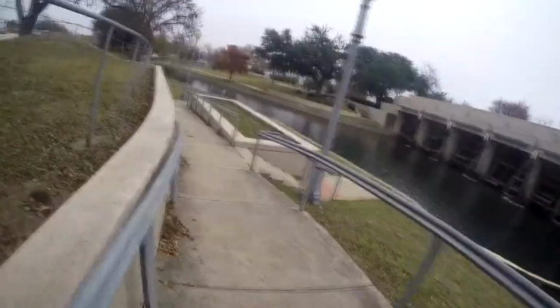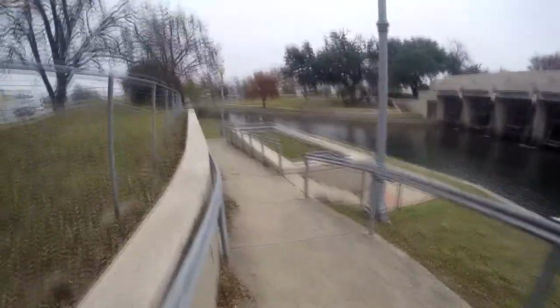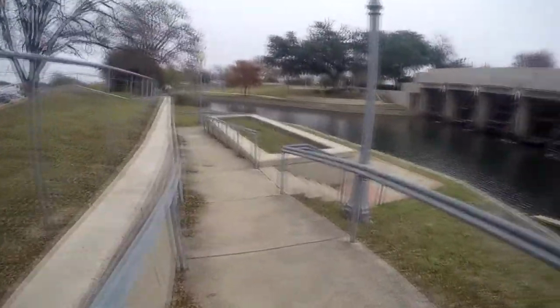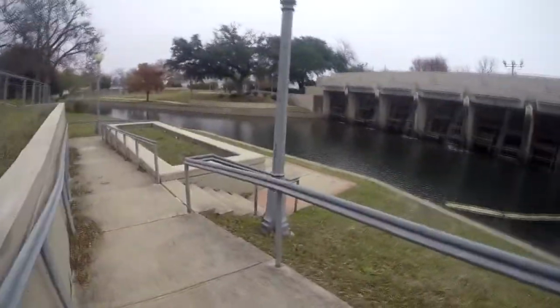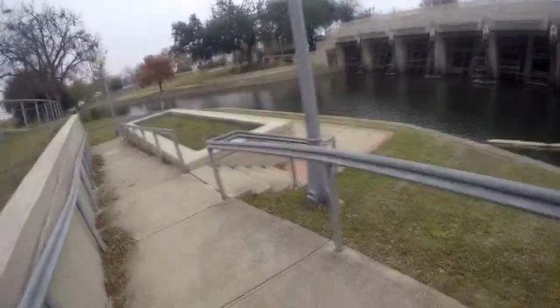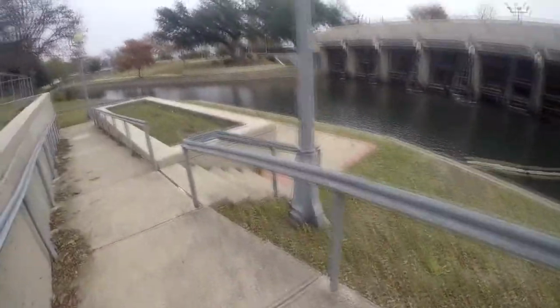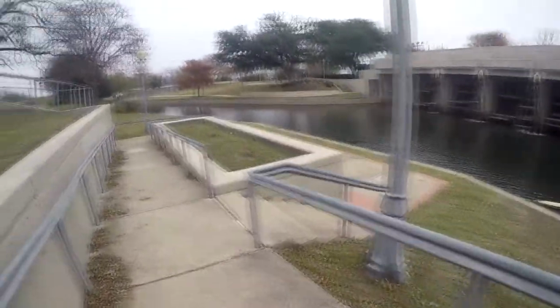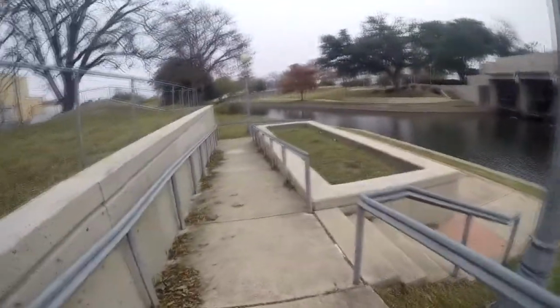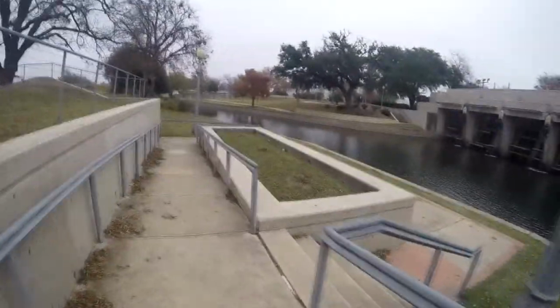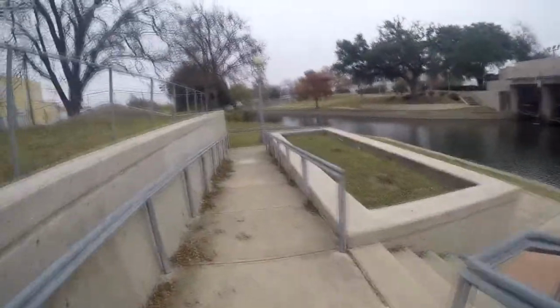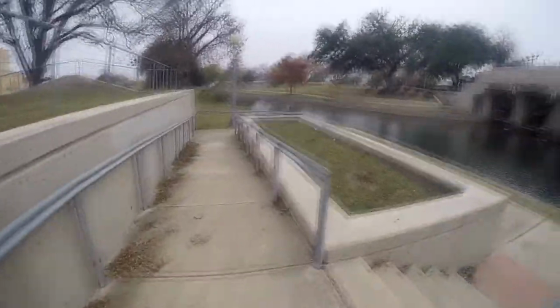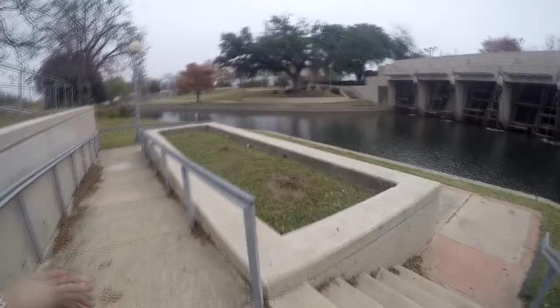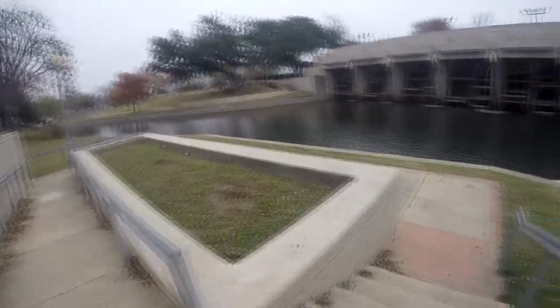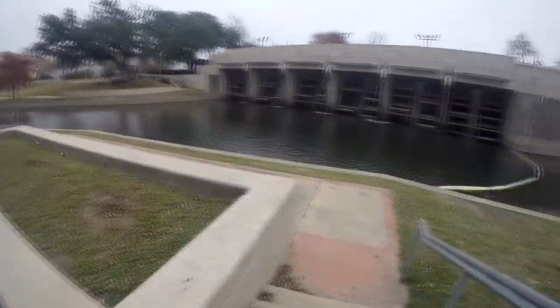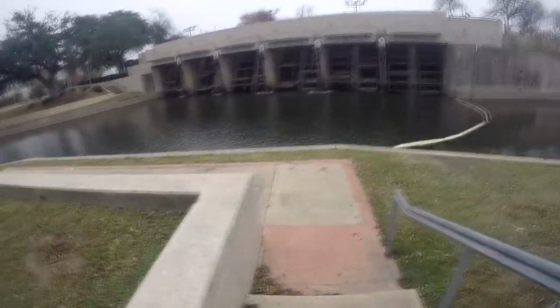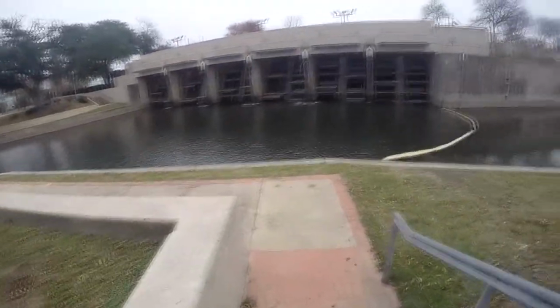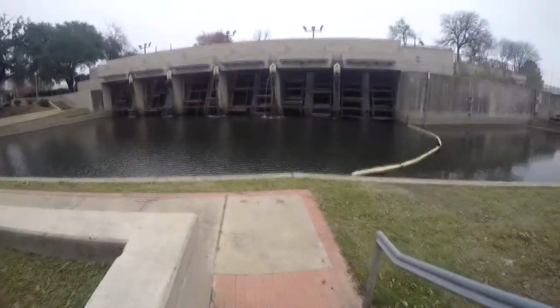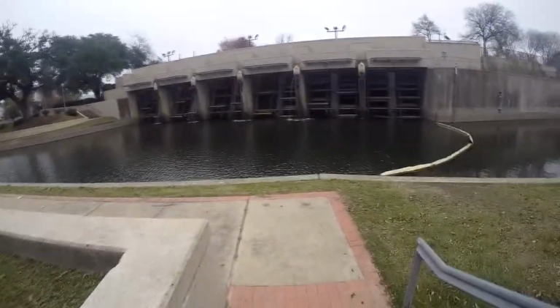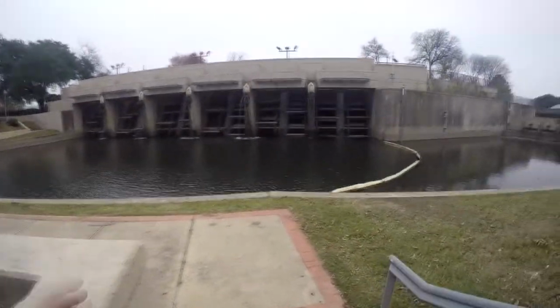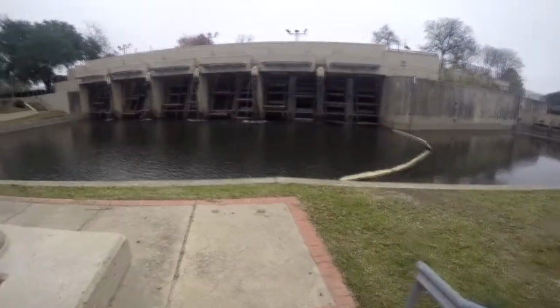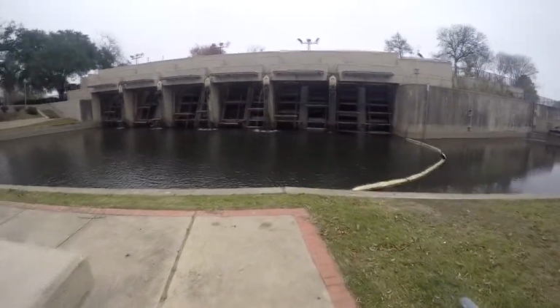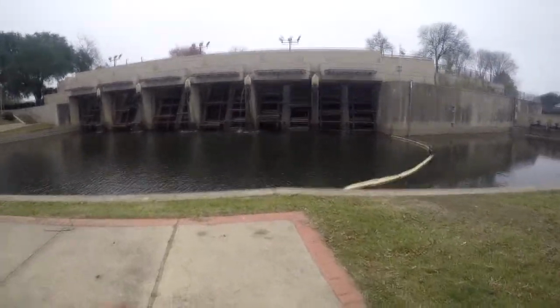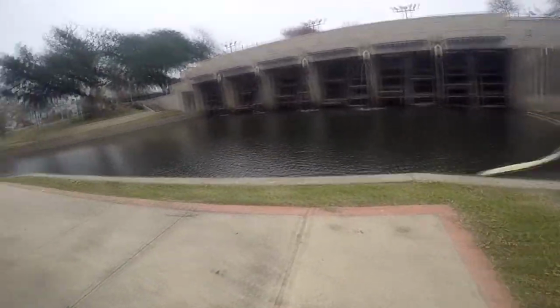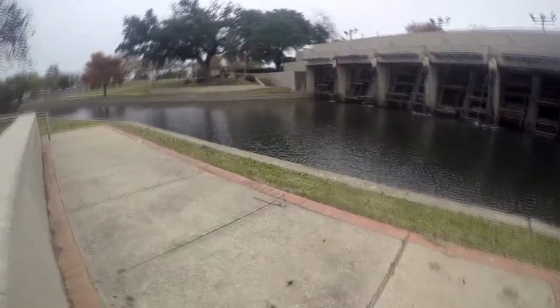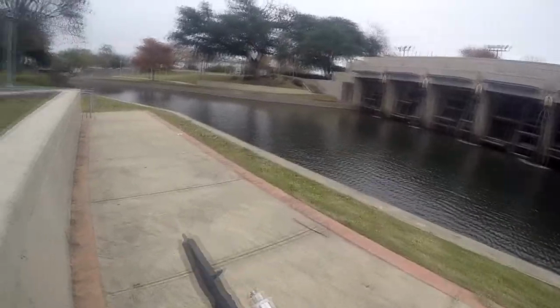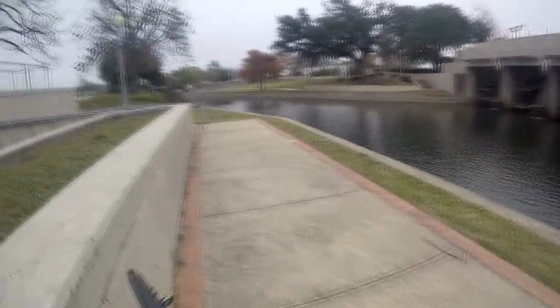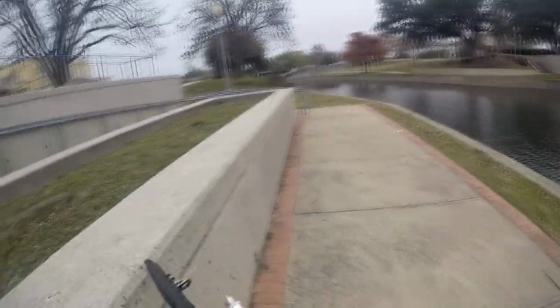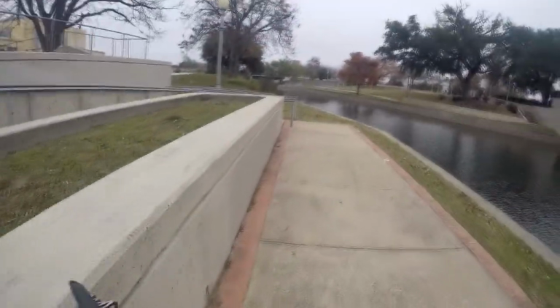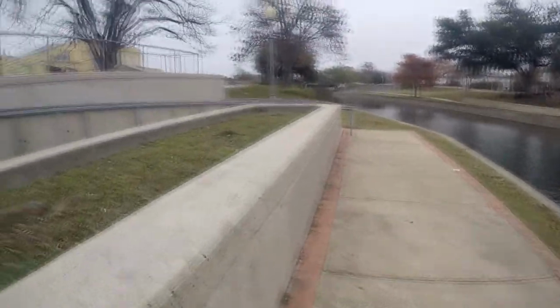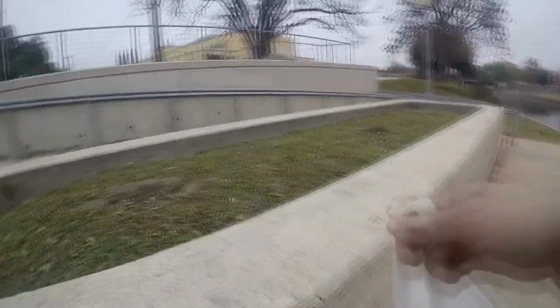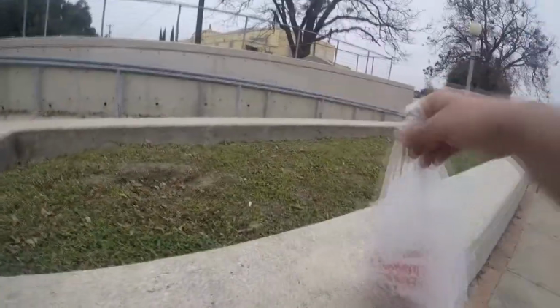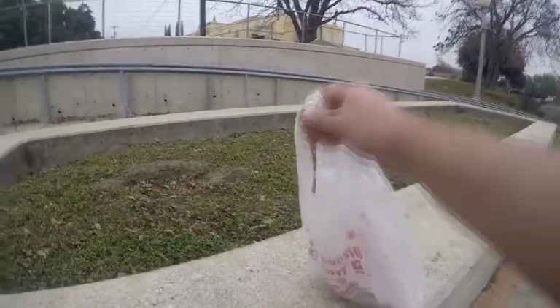I'm going to be doing a different kind of challenge today. I didn't bring any of my regular rods and stuff. I'm just going to be fishing with what I keep in my truck for whenever I'm not planning to fish, but I might get a chance to.